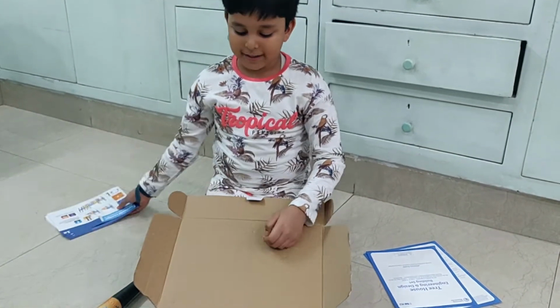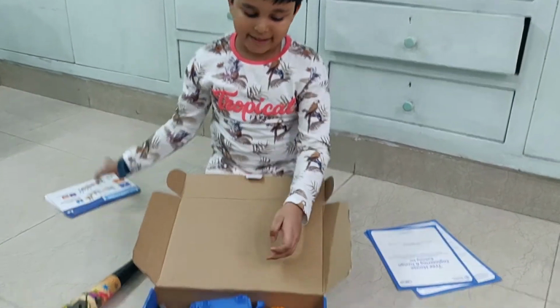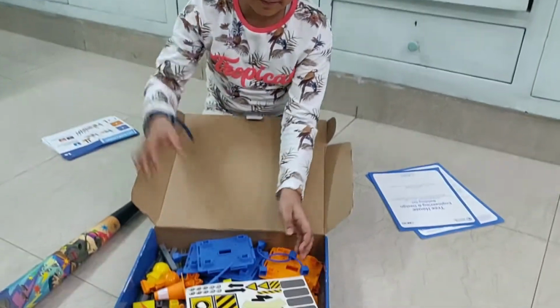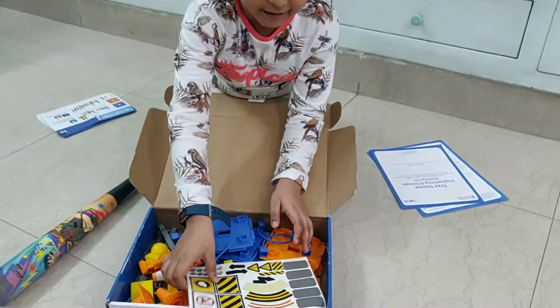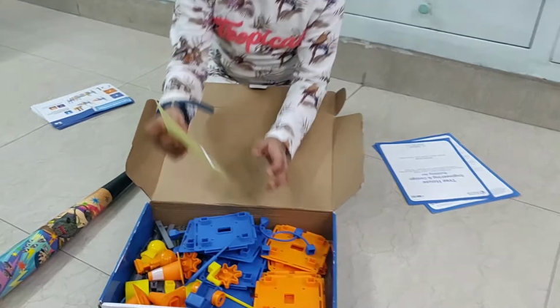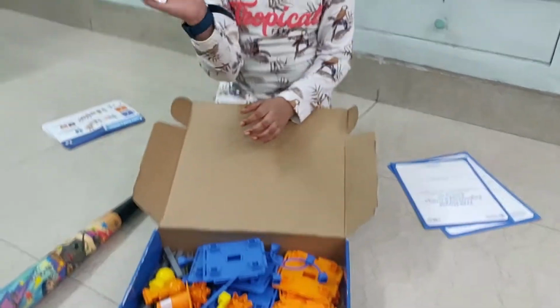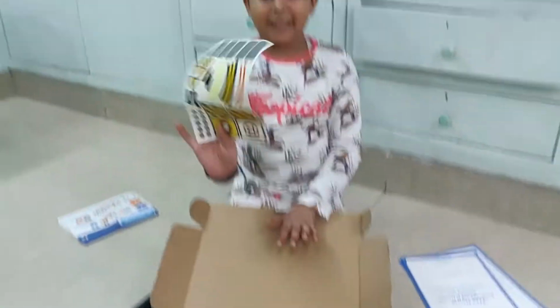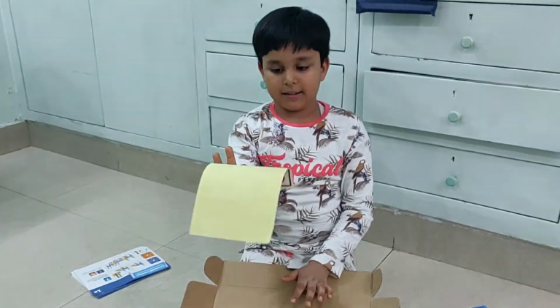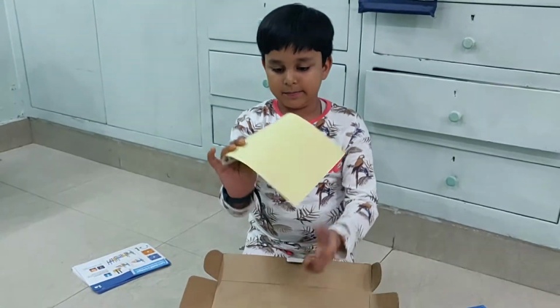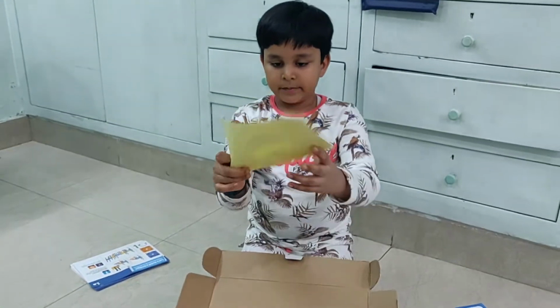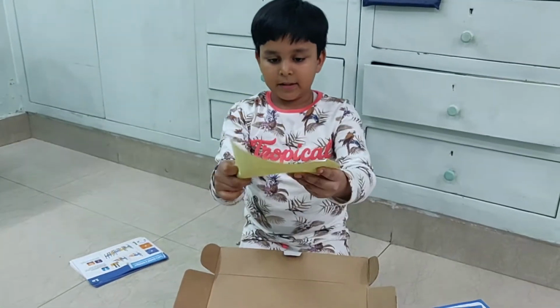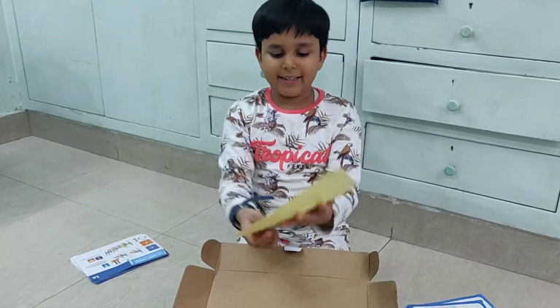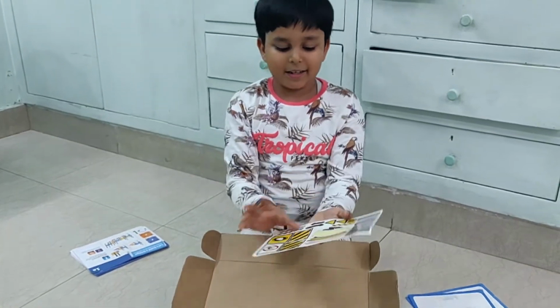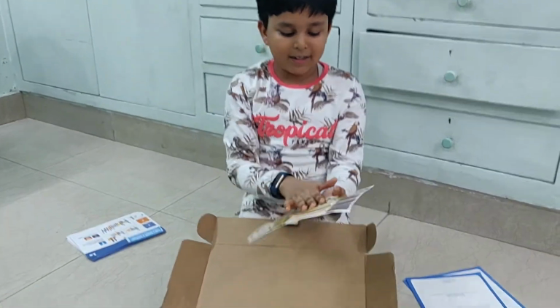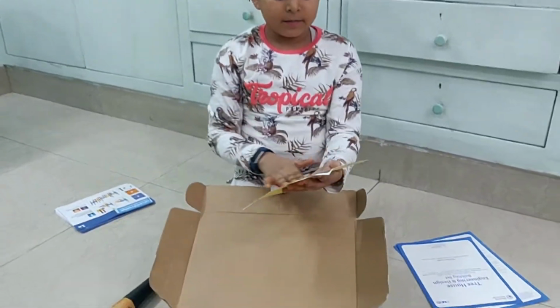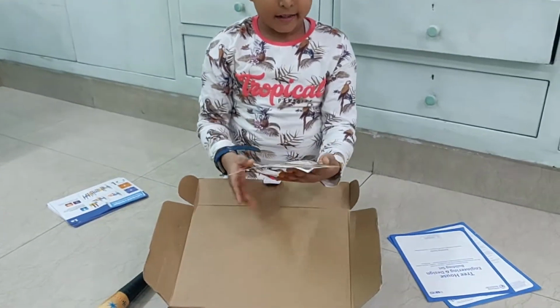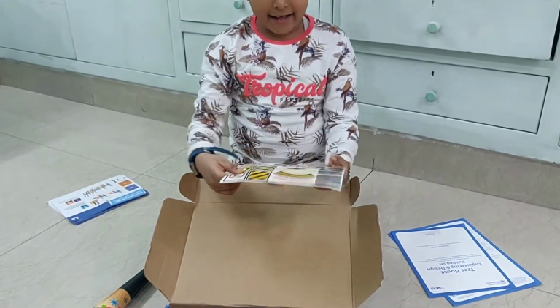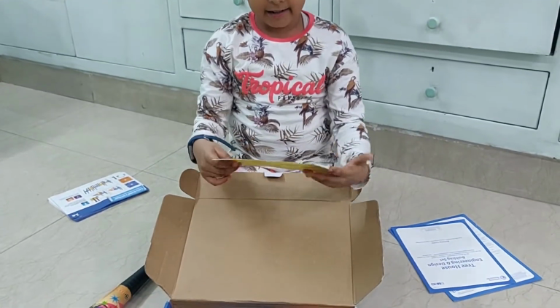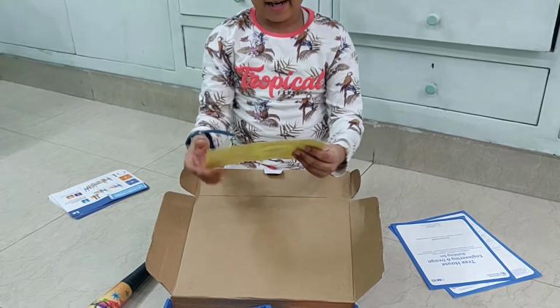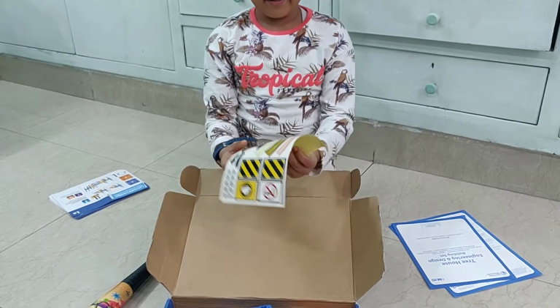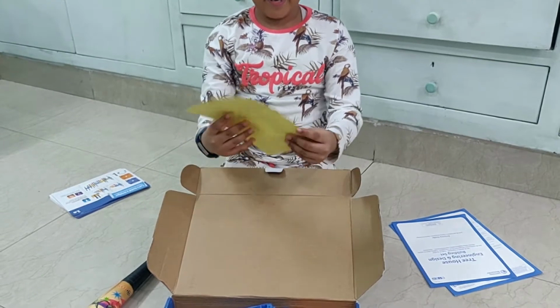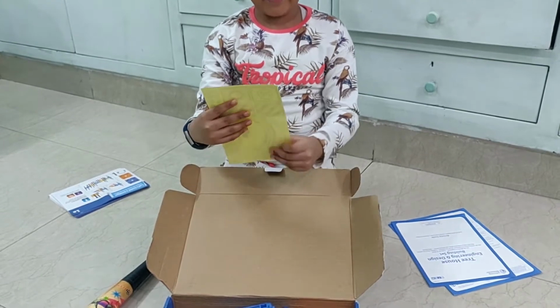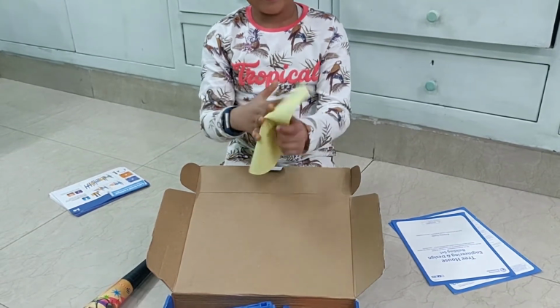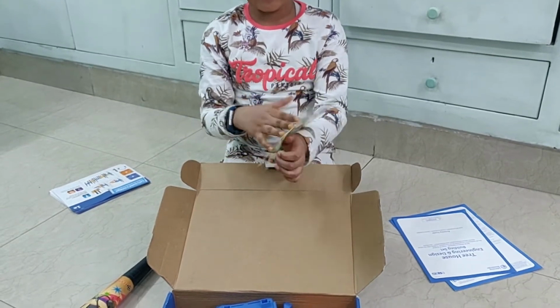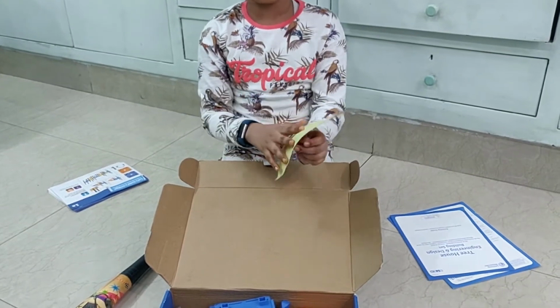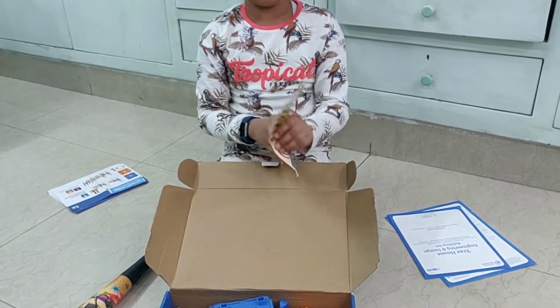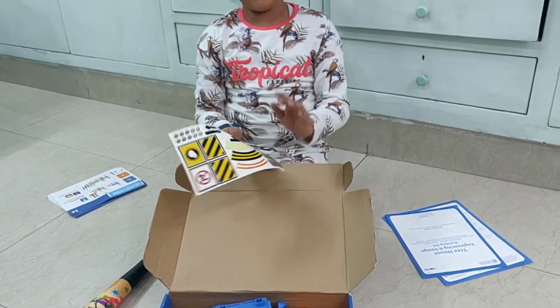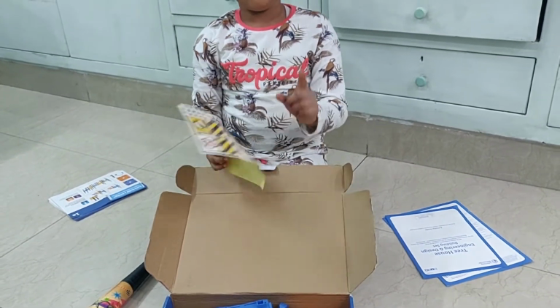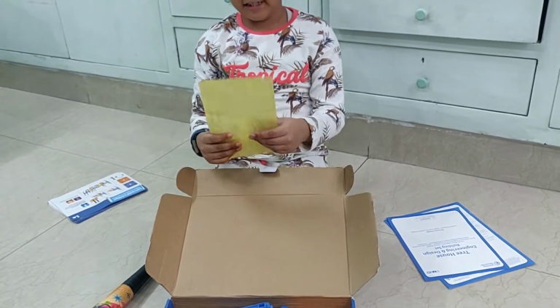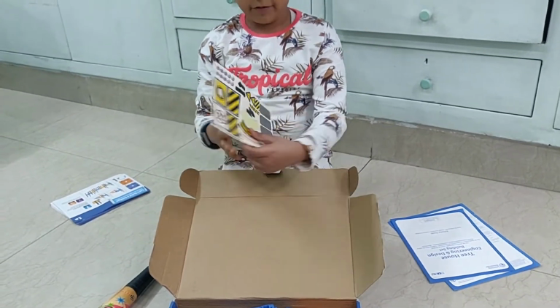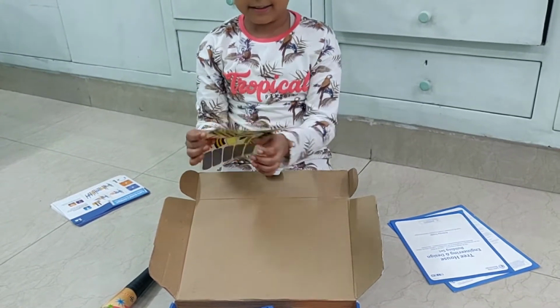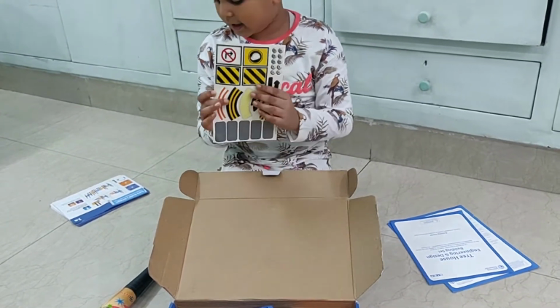So this next part is the stickers. There is only one sheet of stickers.